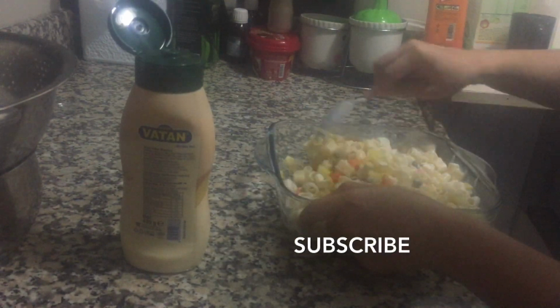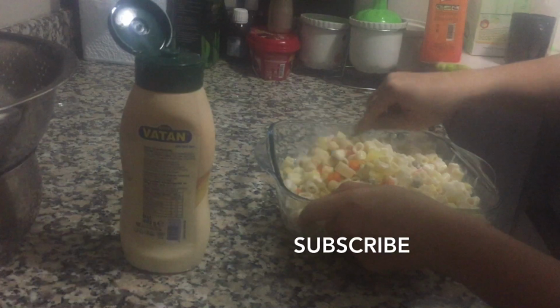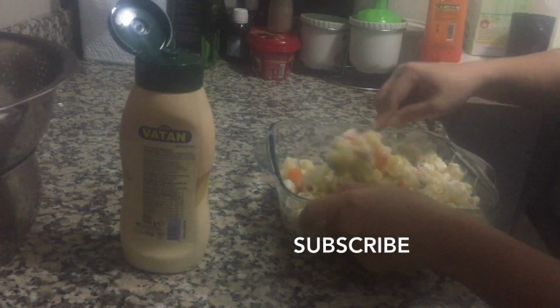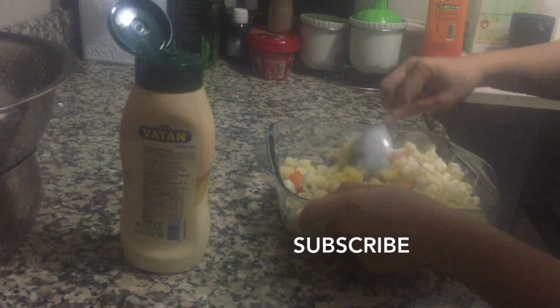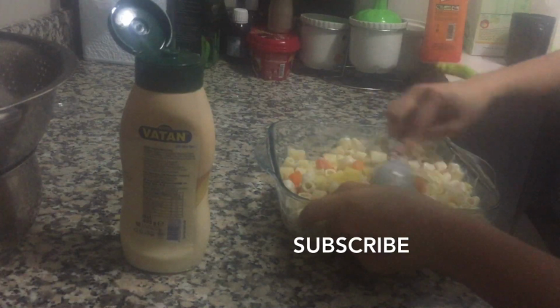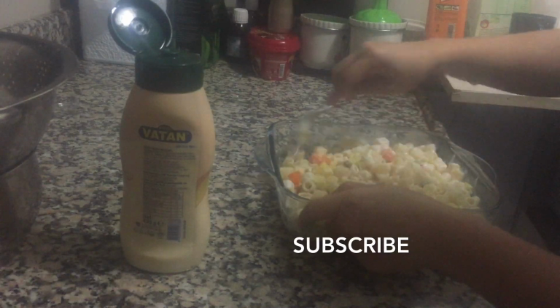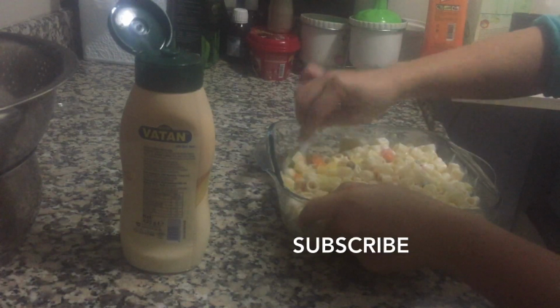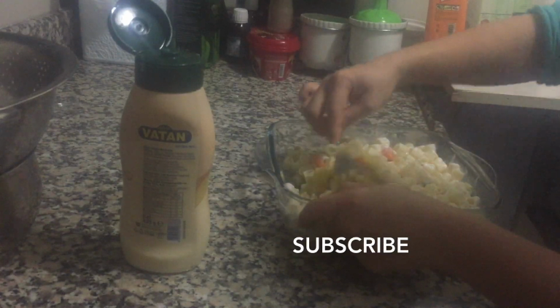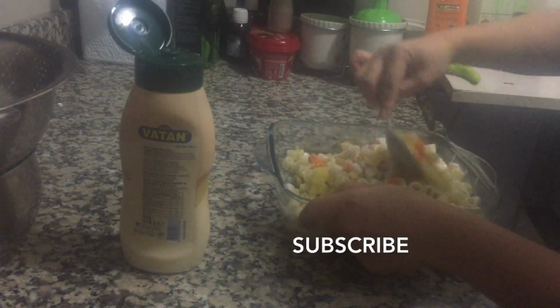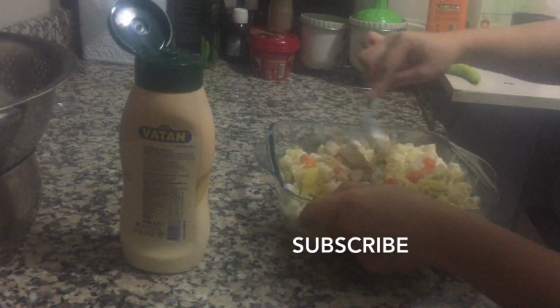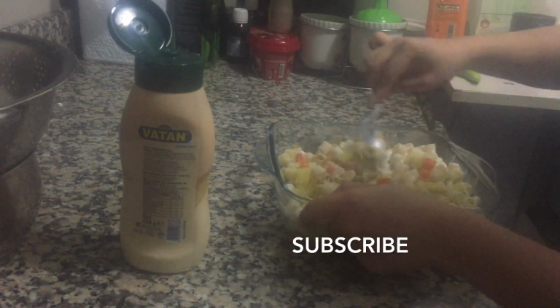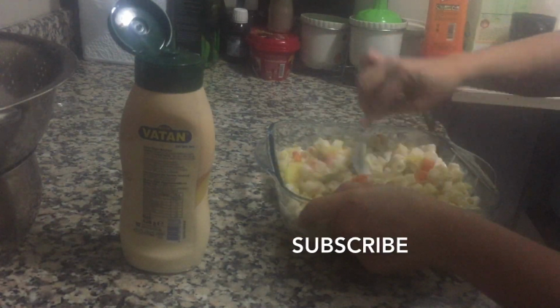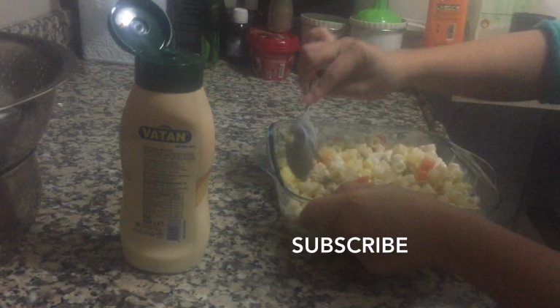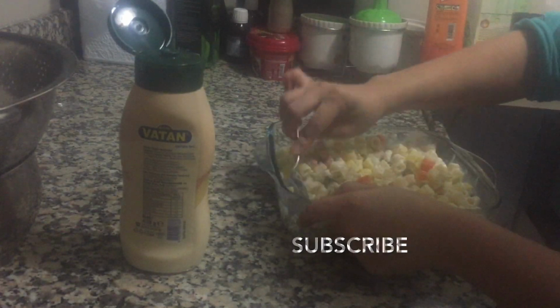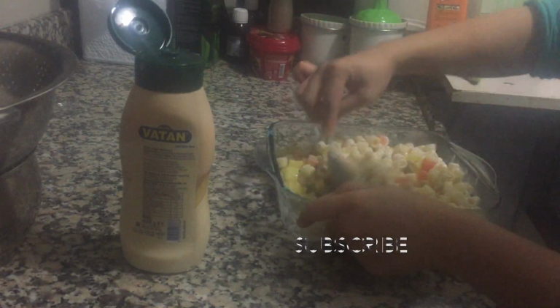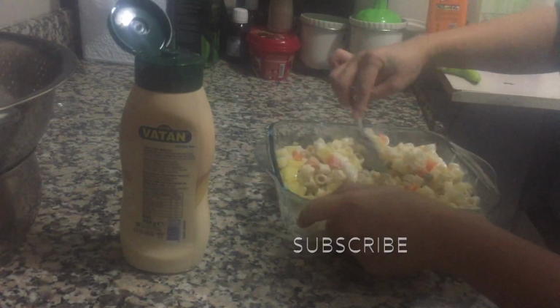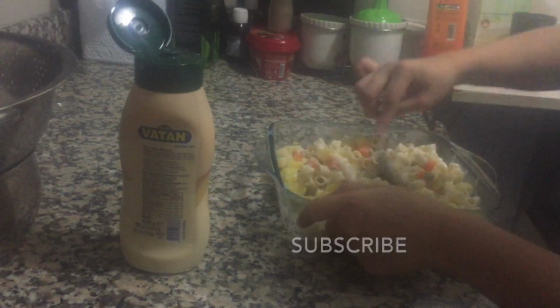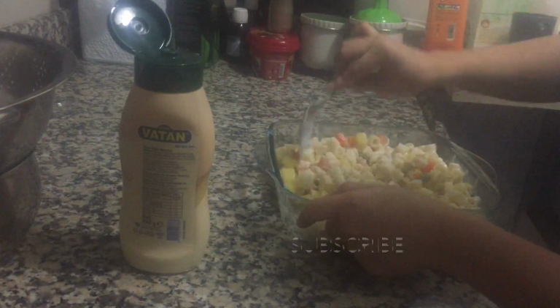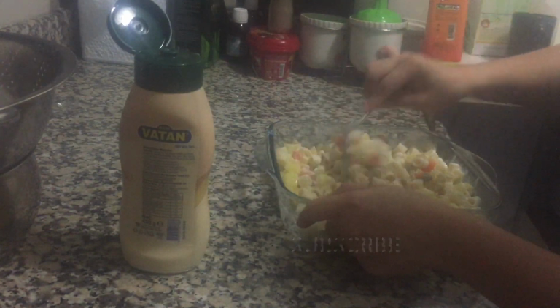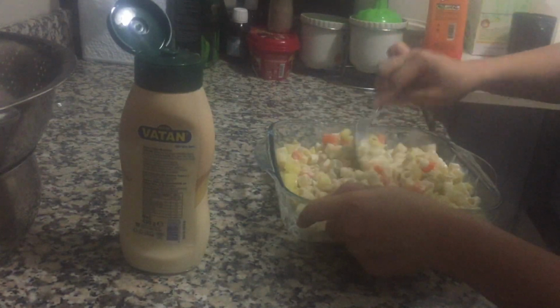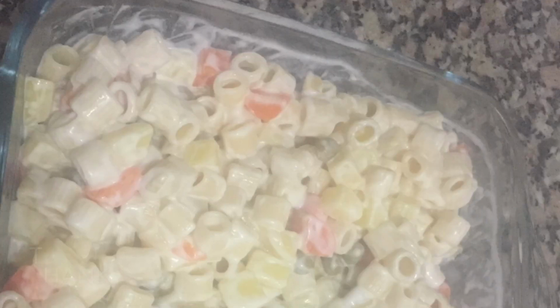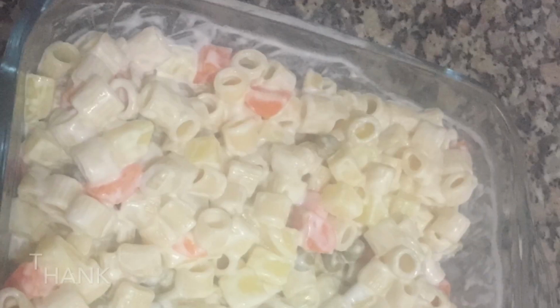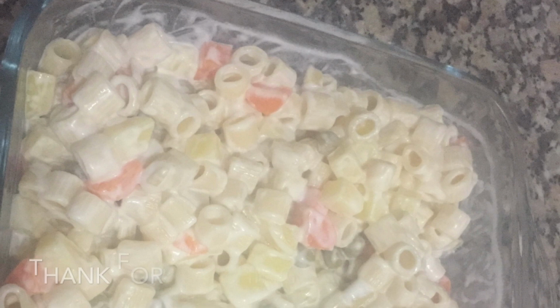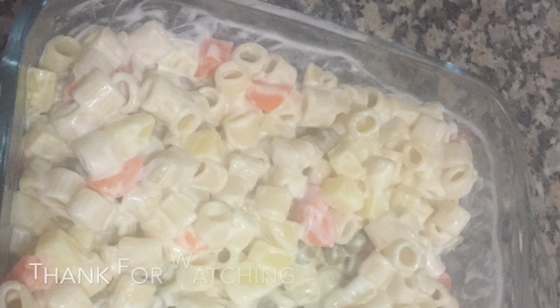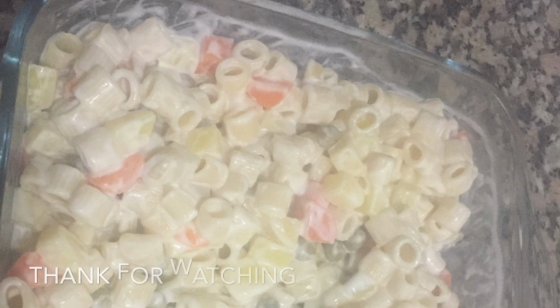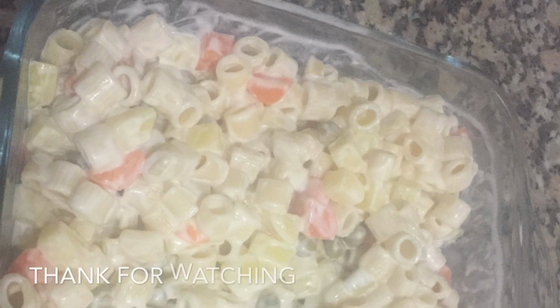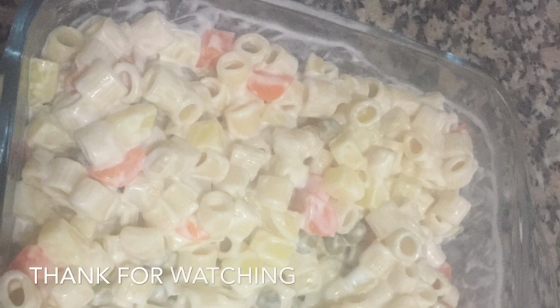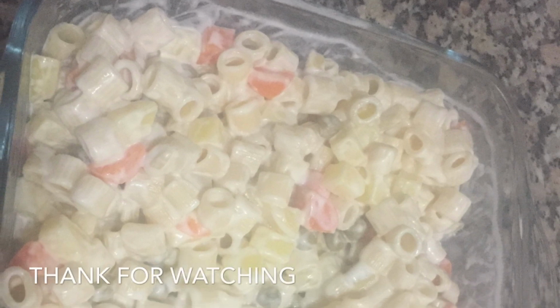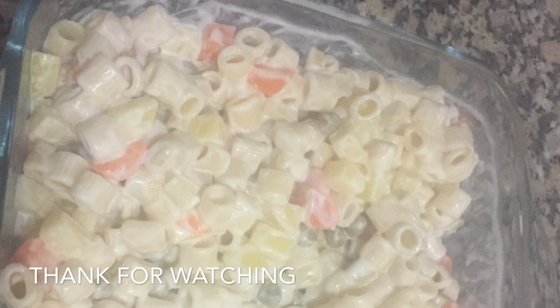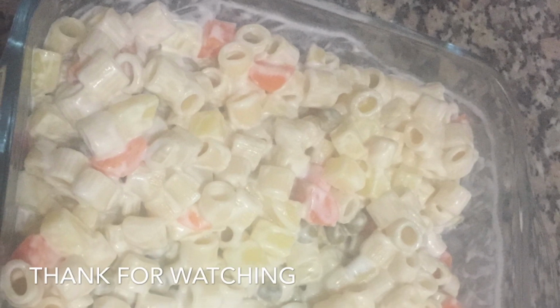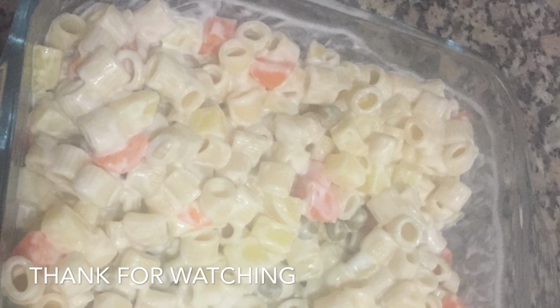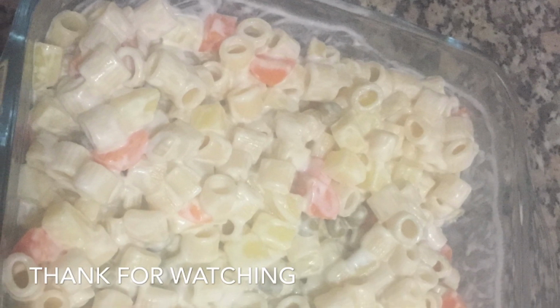I'm going to try to cook them. I think they have a good feeling and I'm going to try it out.